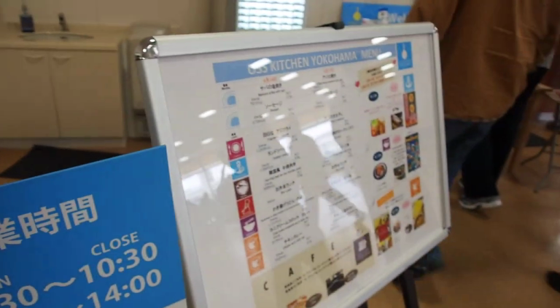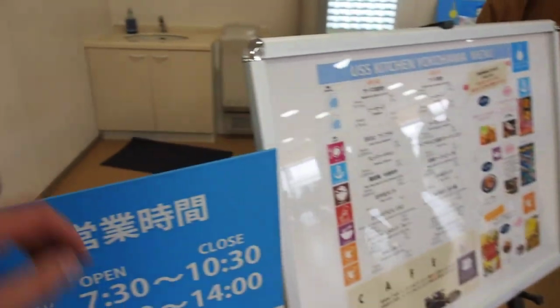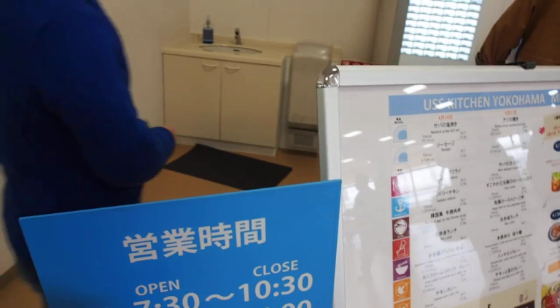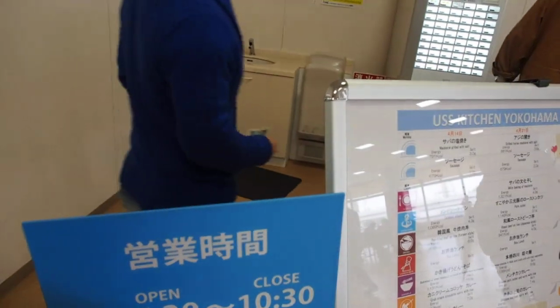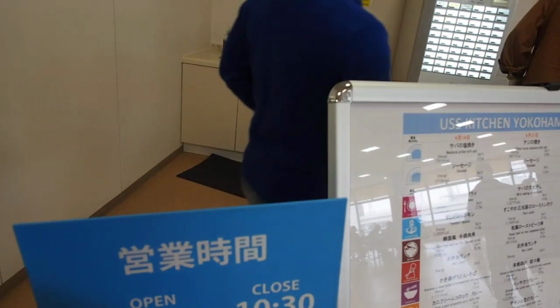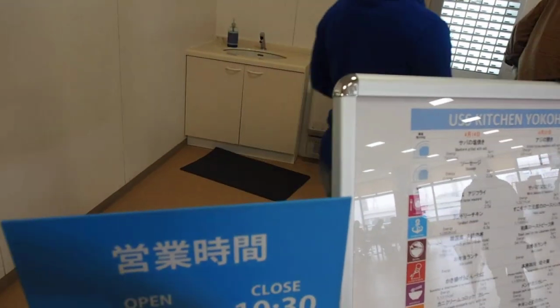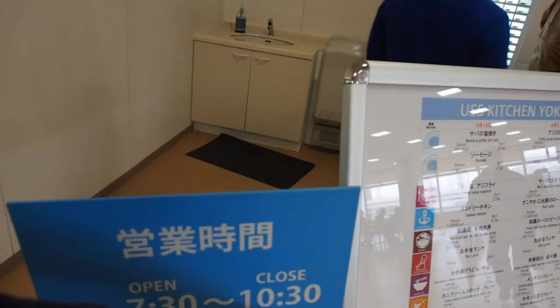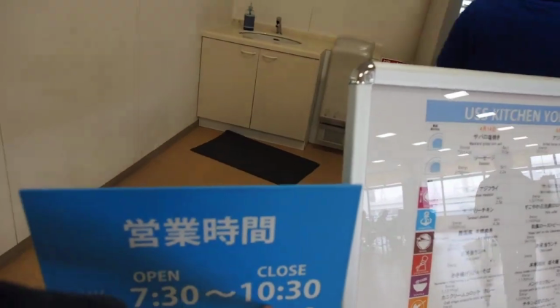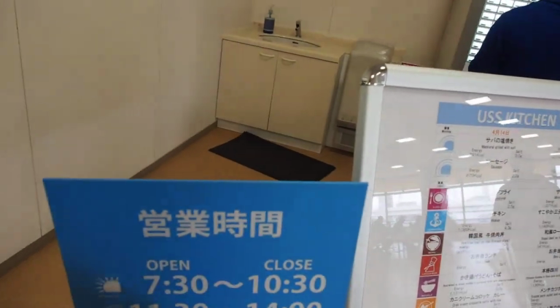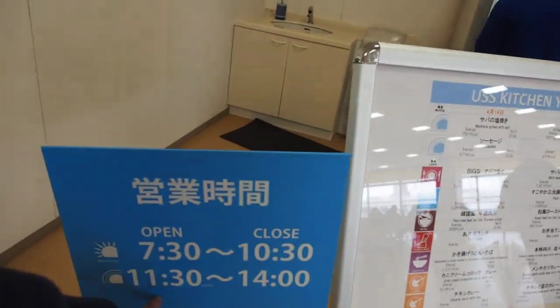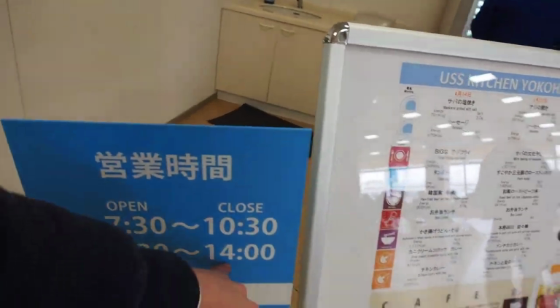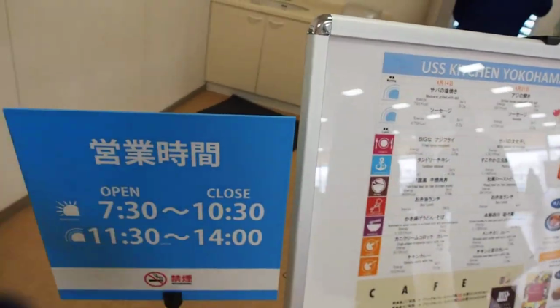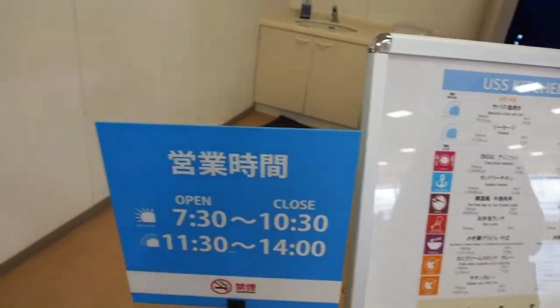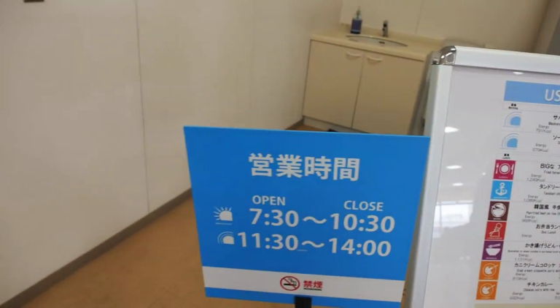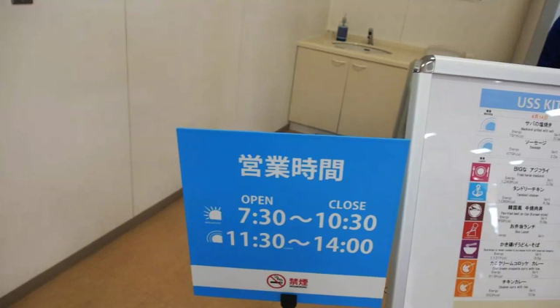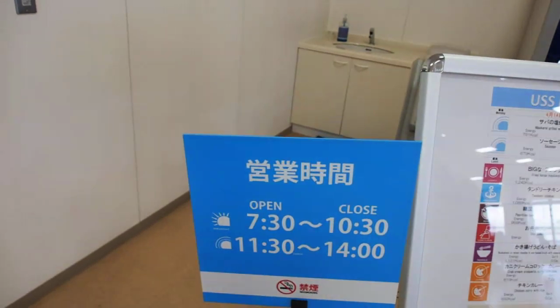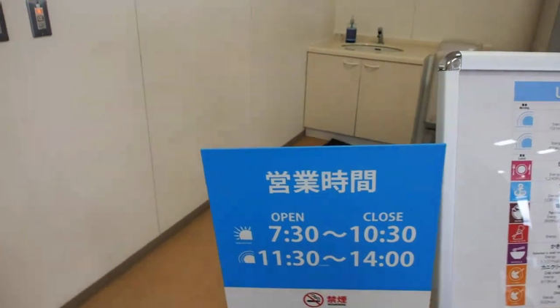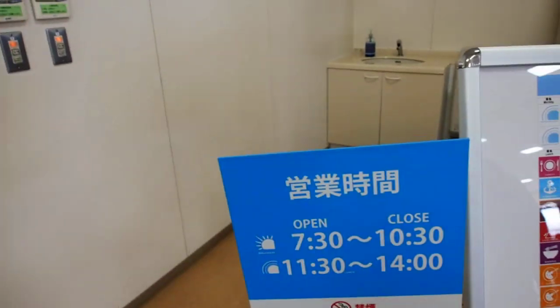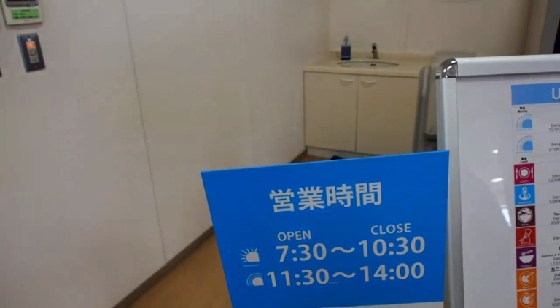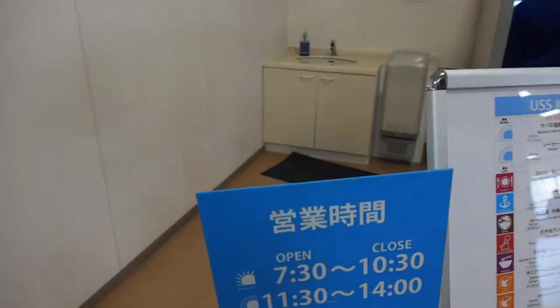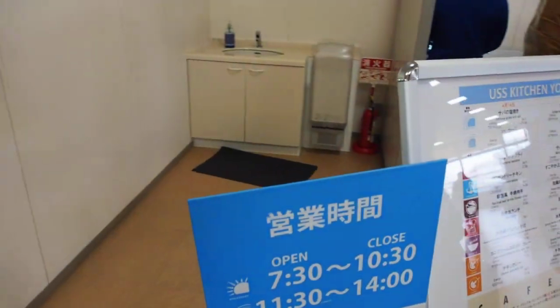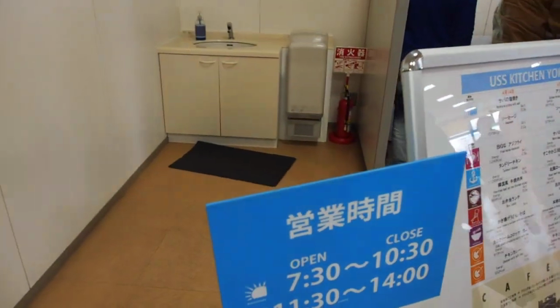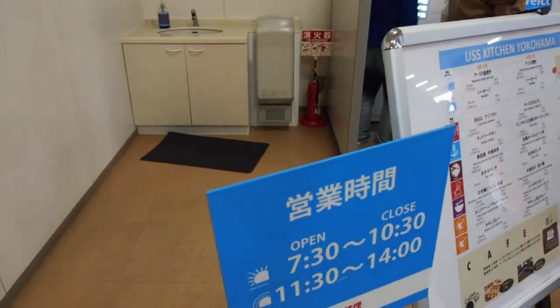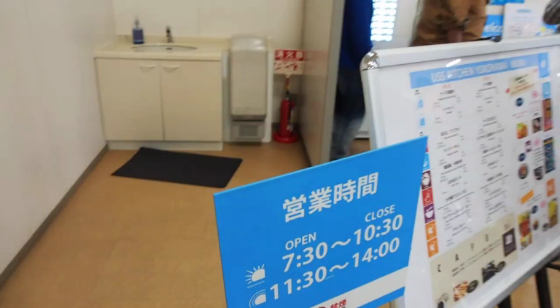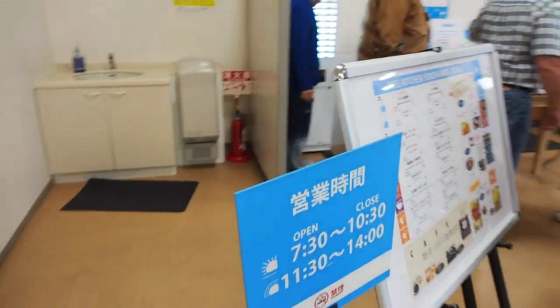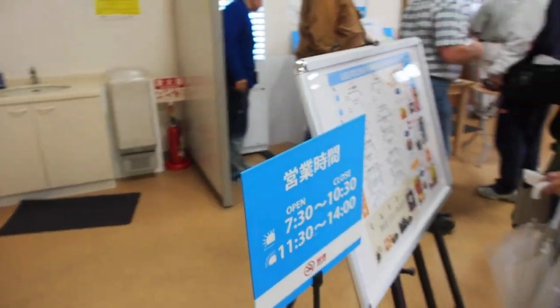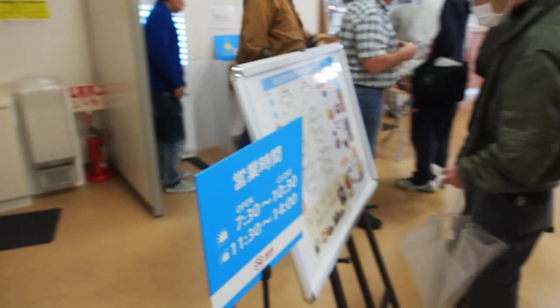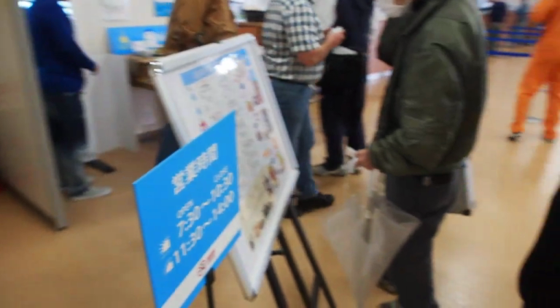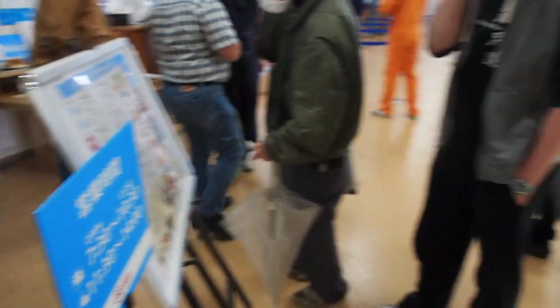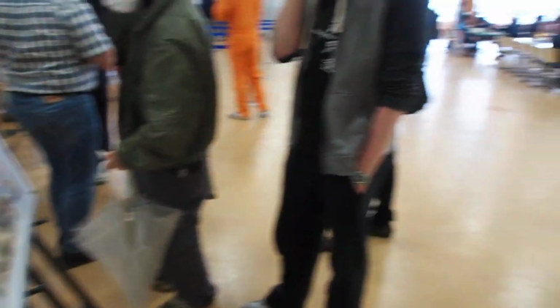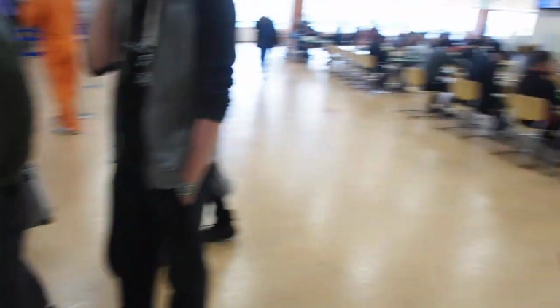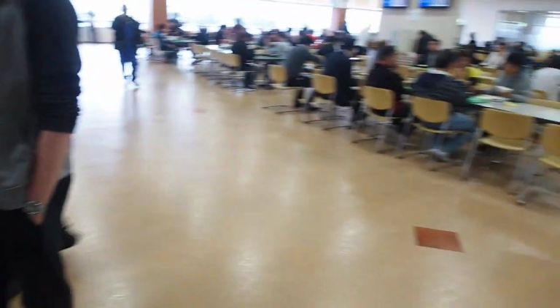Oh, sorry — breakfast is until 10:30 in the morning, and then lunch is only until 2 o'clock. So better eat before the end. This auction isn't open too late, like some of them — some of the other options are open all the way until like midnight or something.